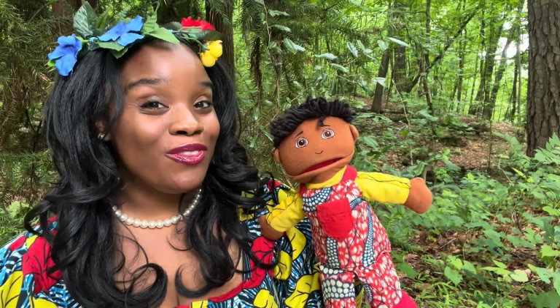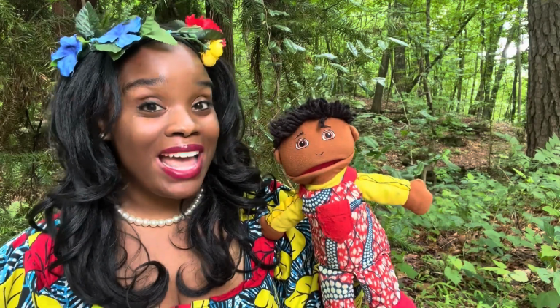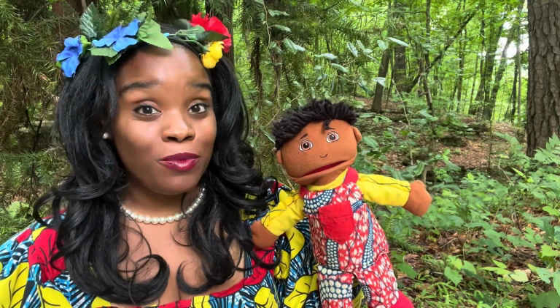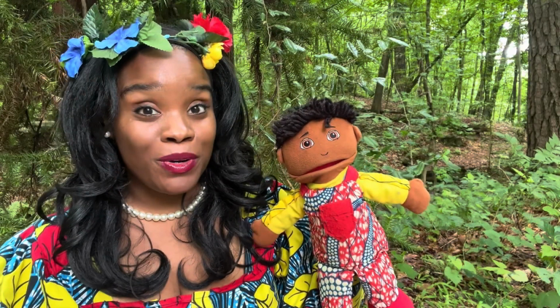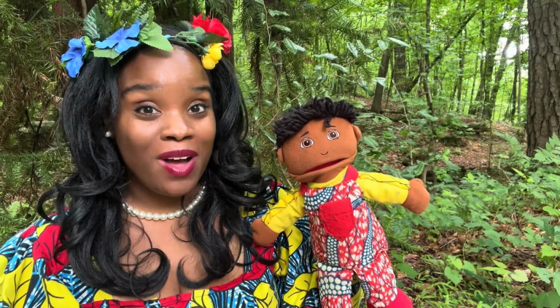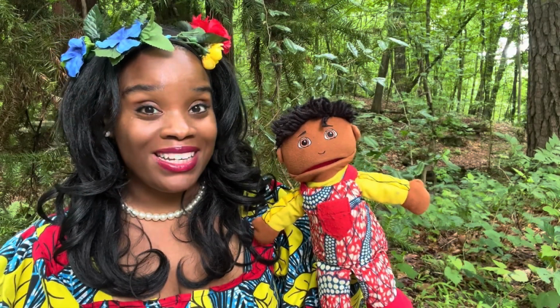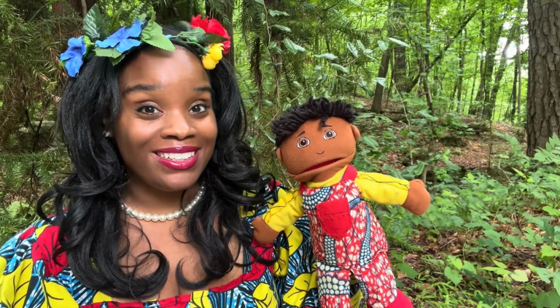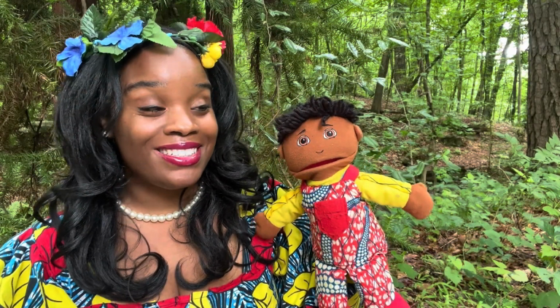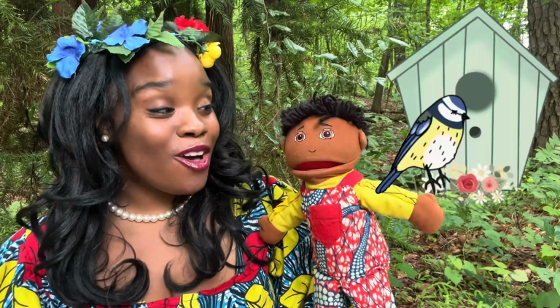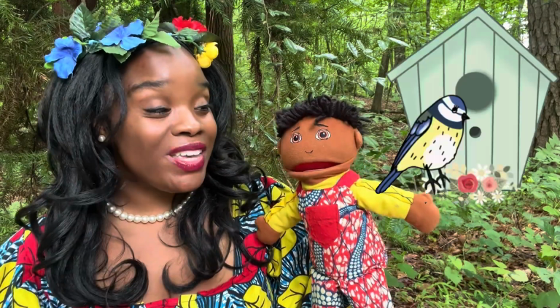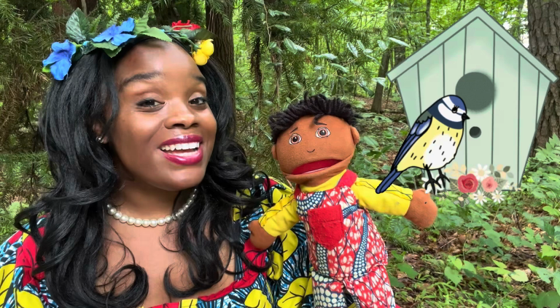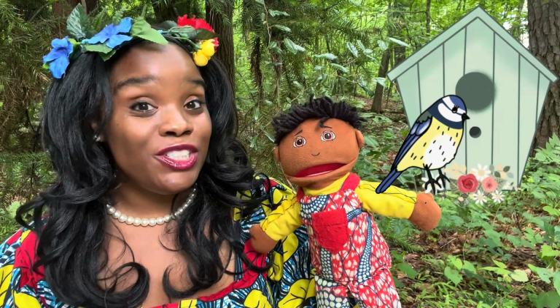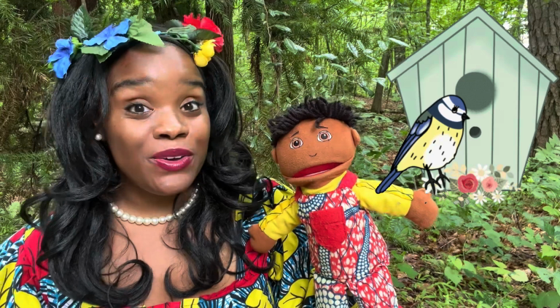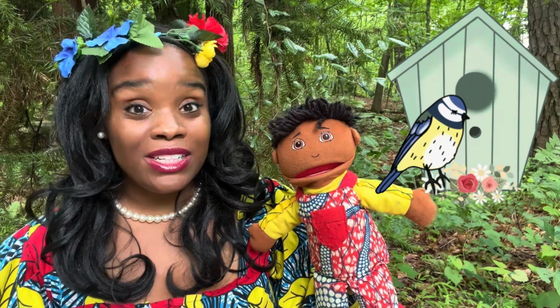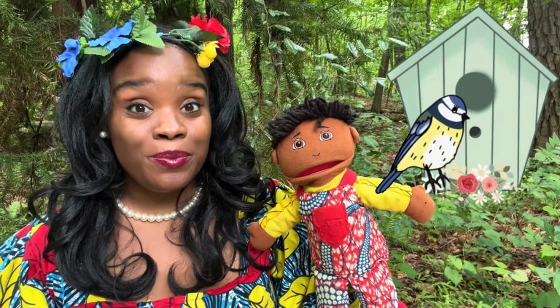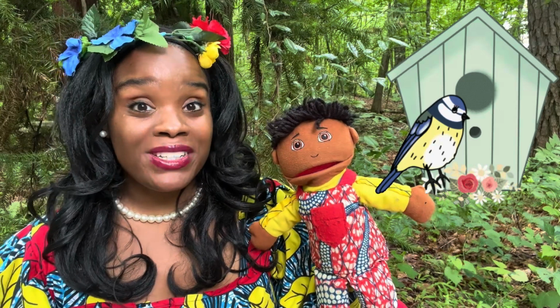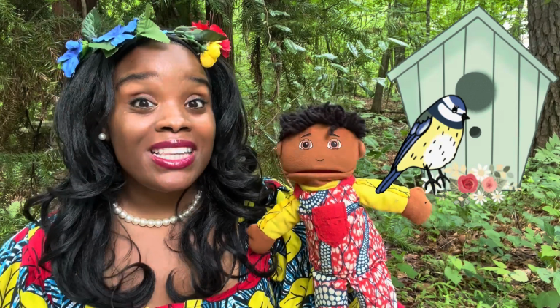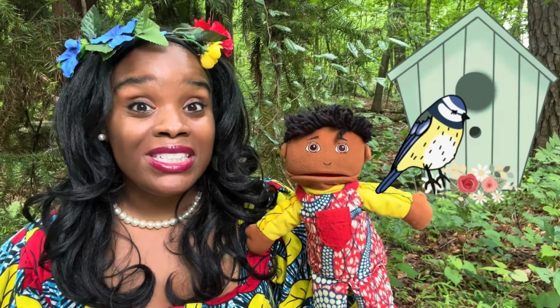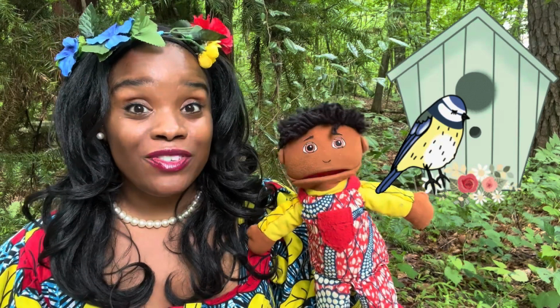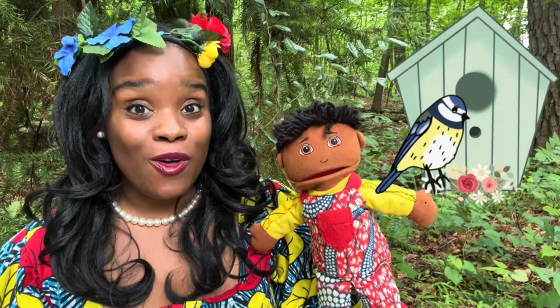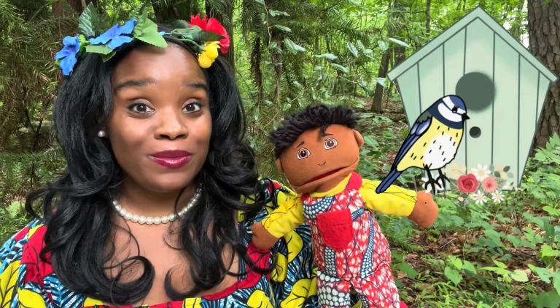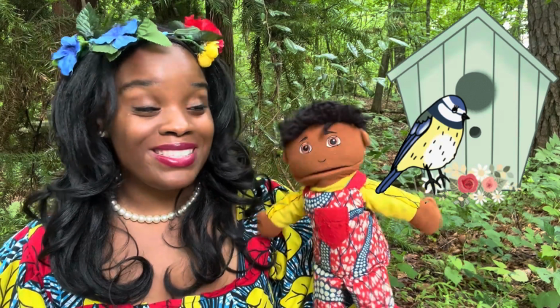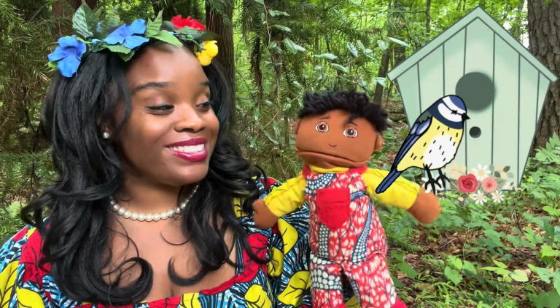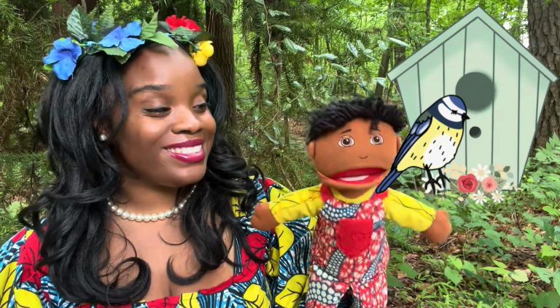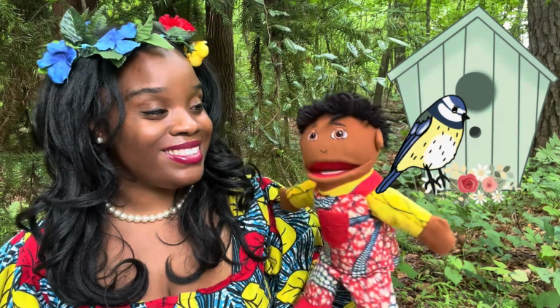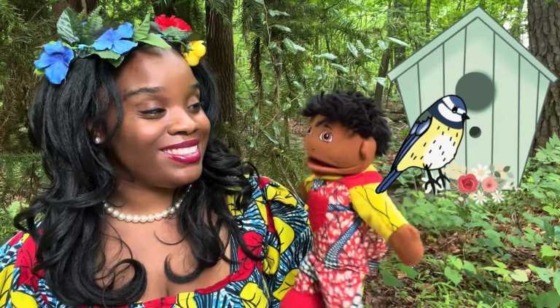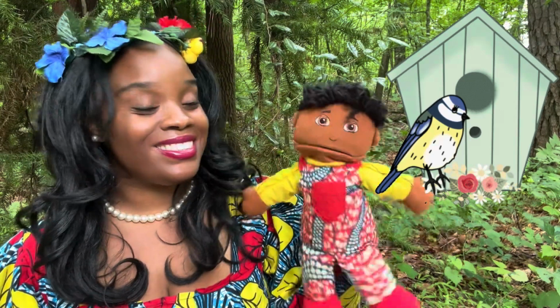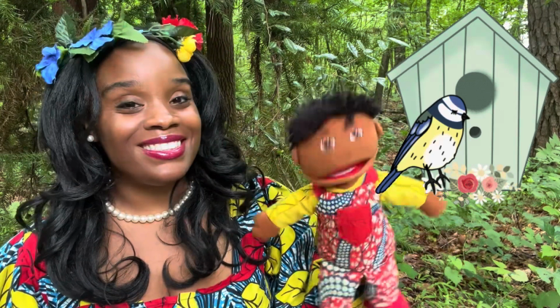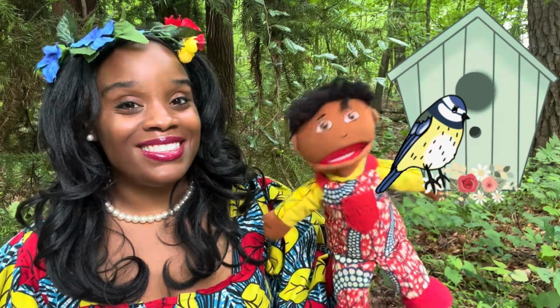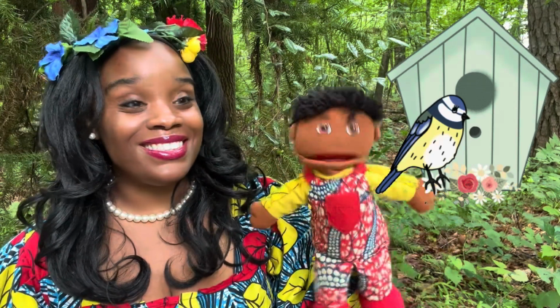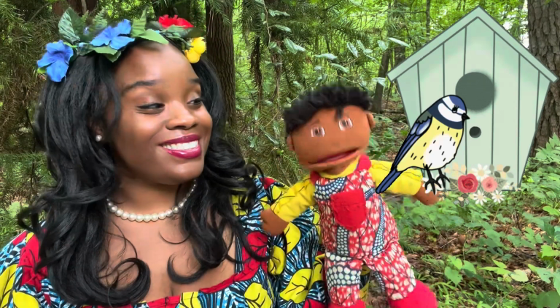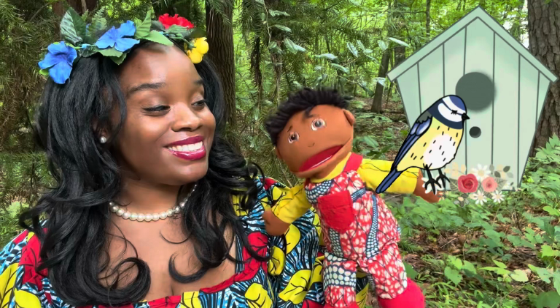Kofi and I have been birdwatching. Kofi, did you know that different birds live in different homes? Yeah, it's like a birdhouse.